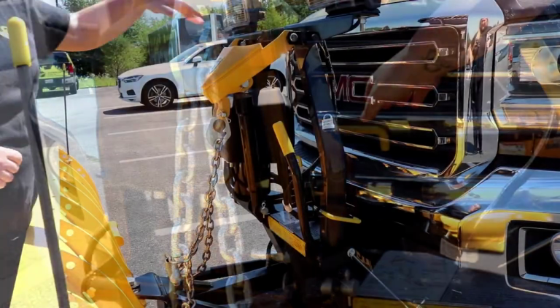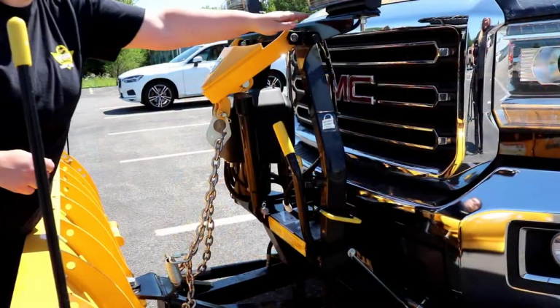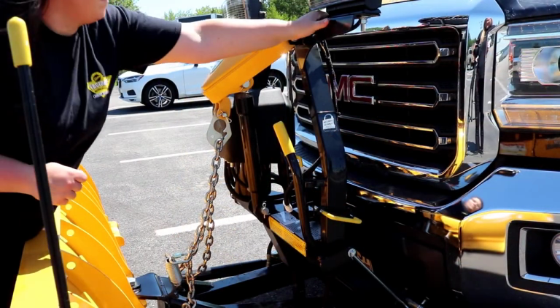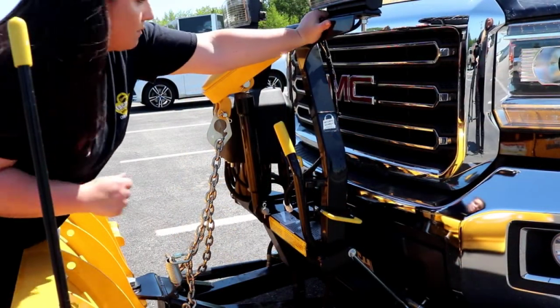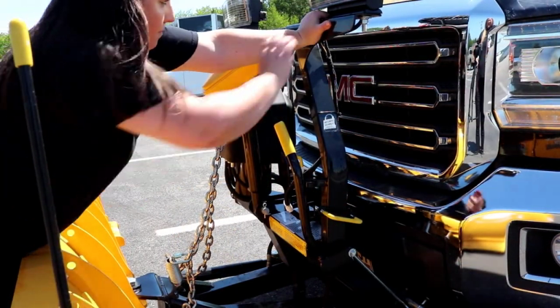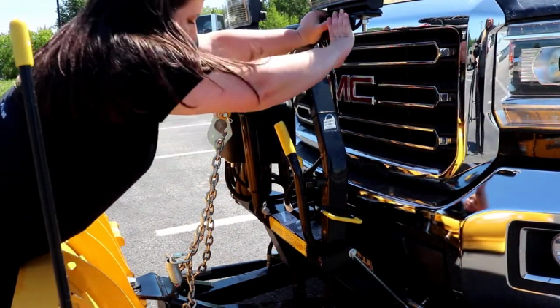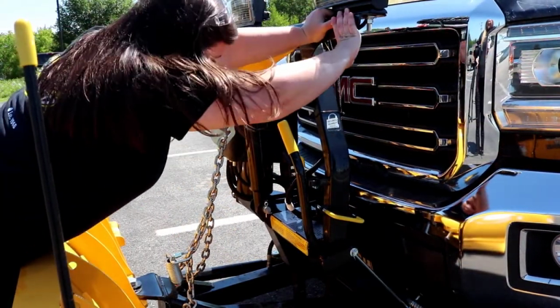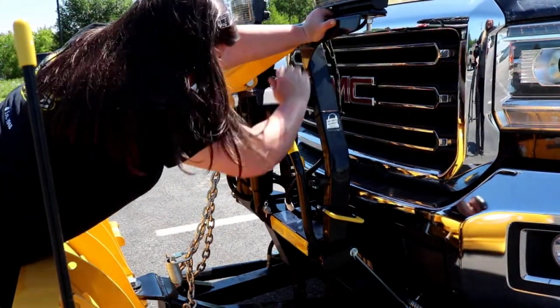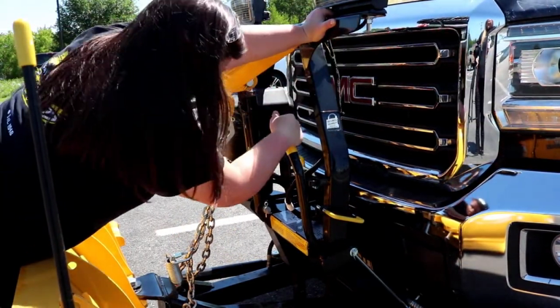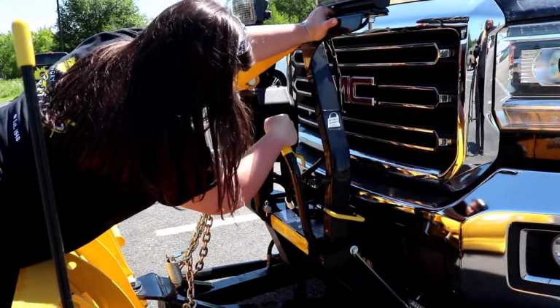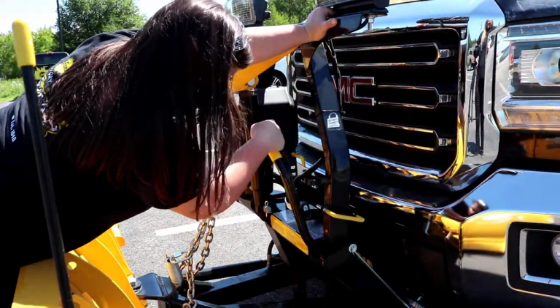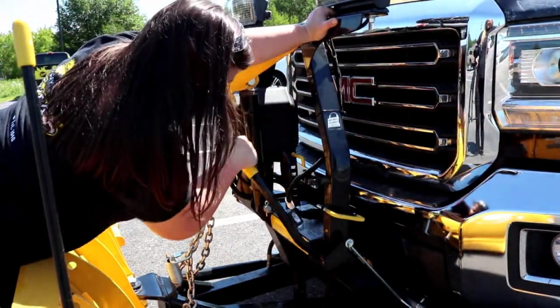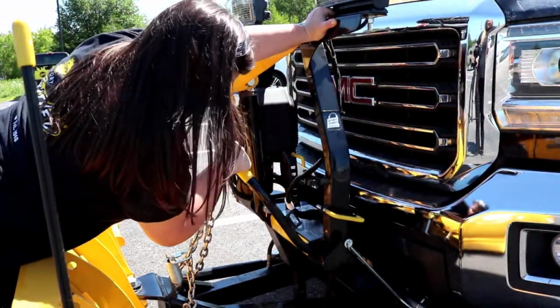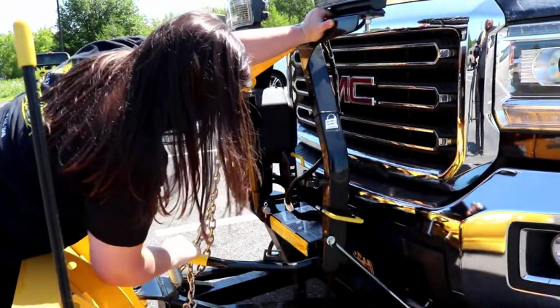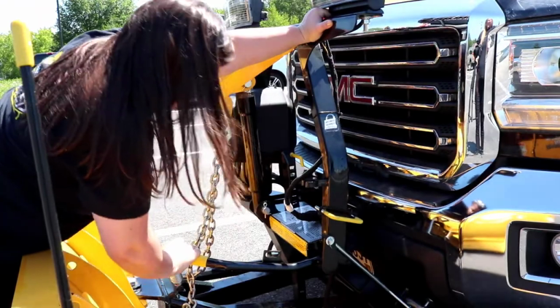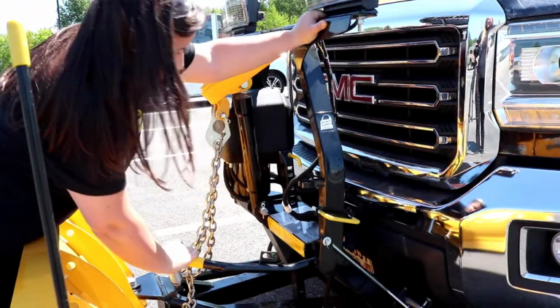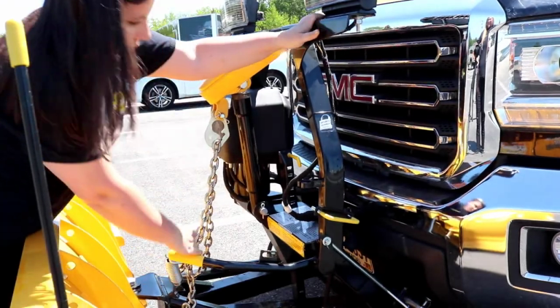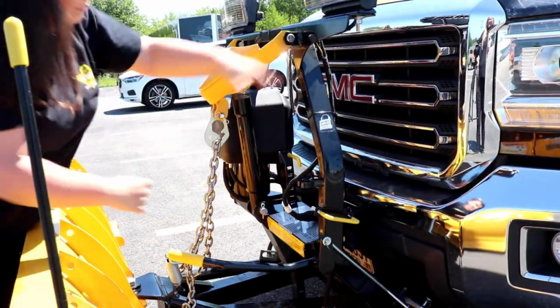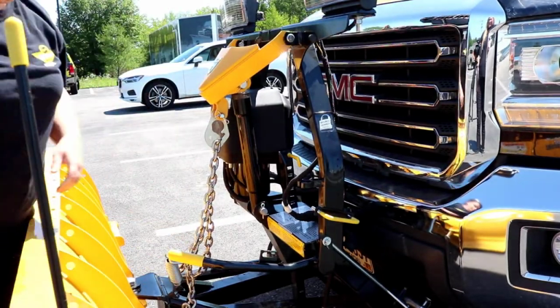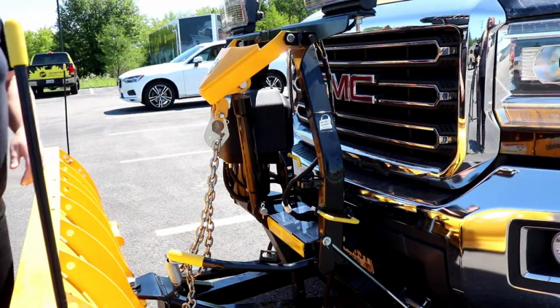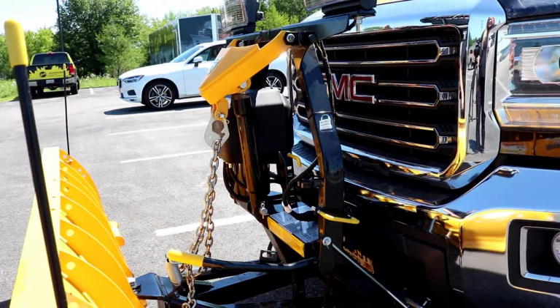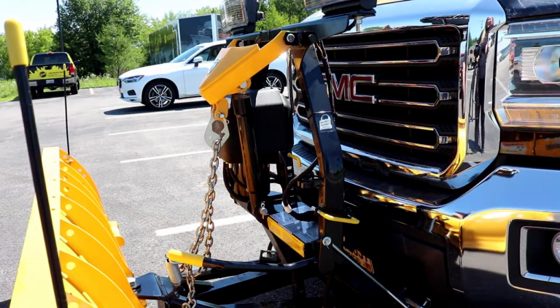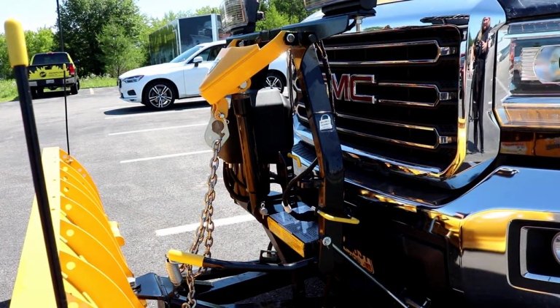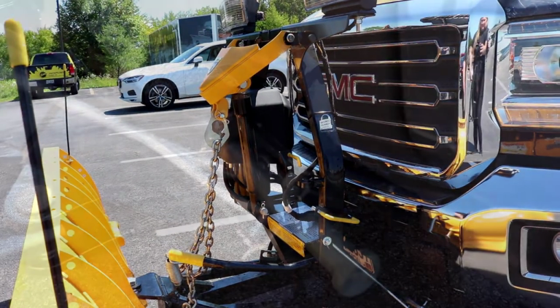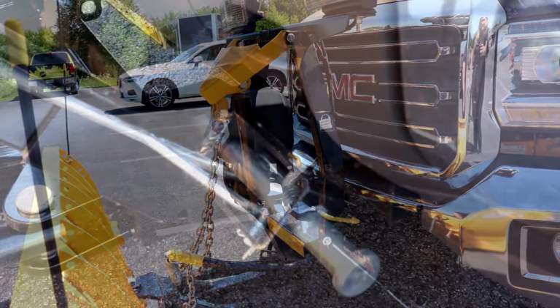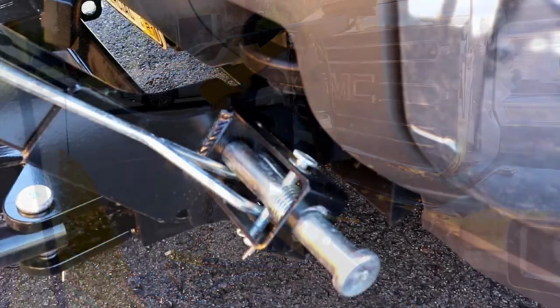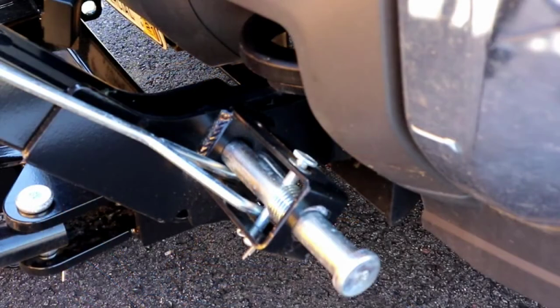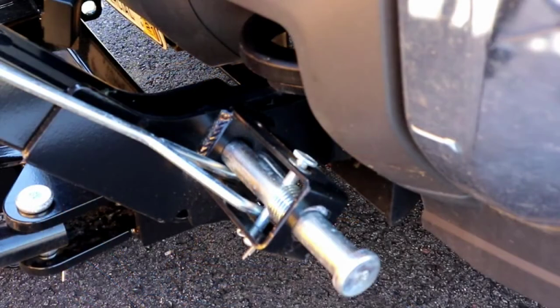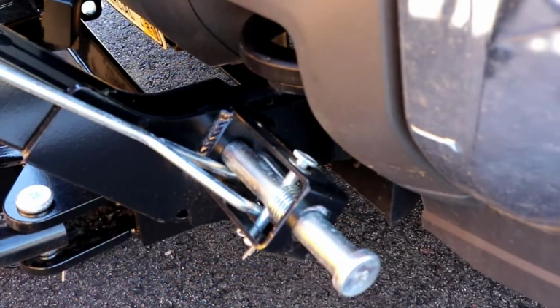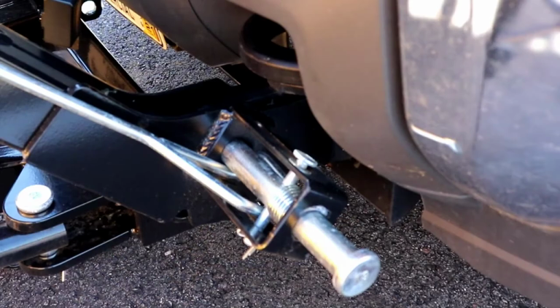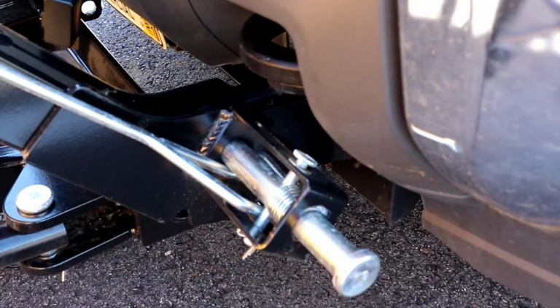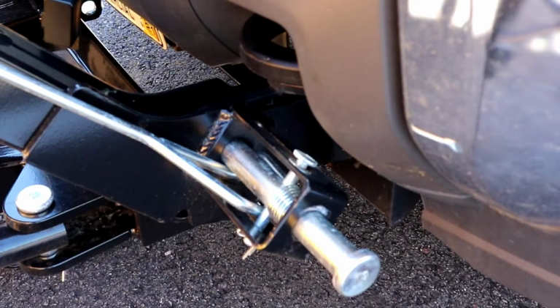Standing in front of the blade, push the headgear toward the vehicle and push the pin release handle down to disengage the connecting pins. Make sure the connecting pins are fully retracted.